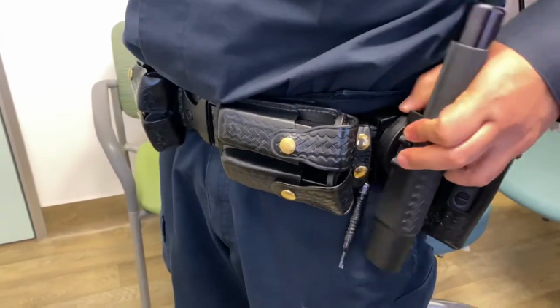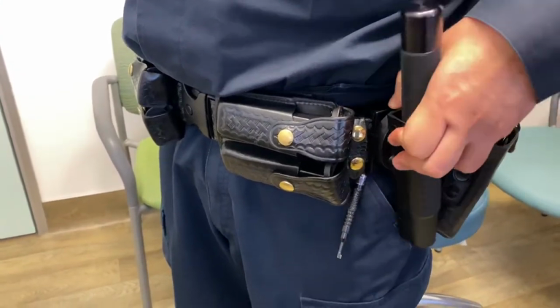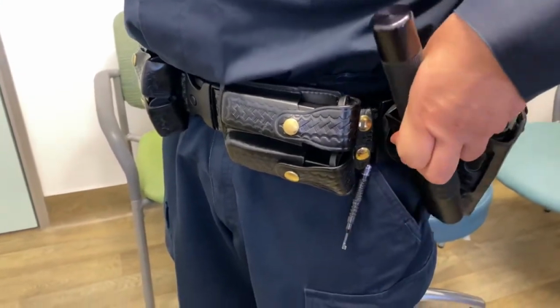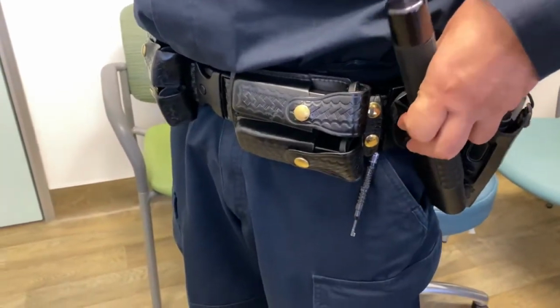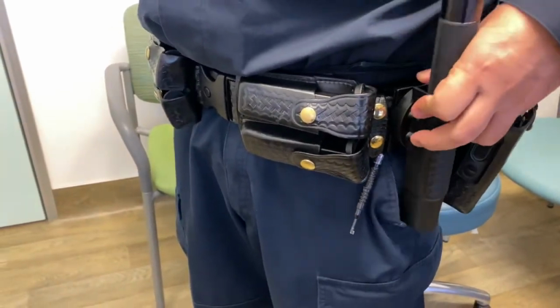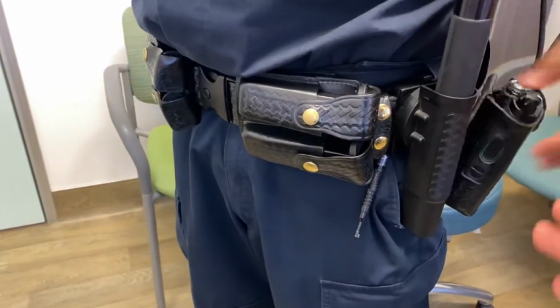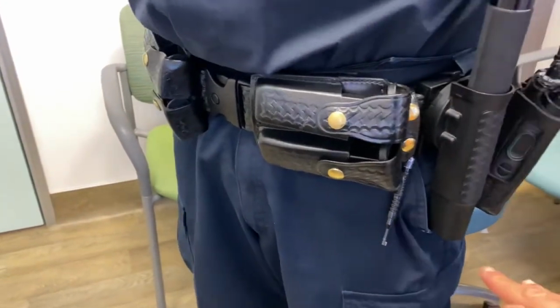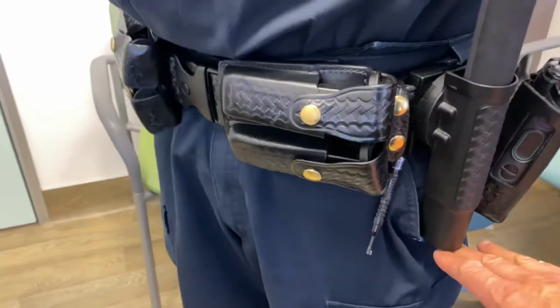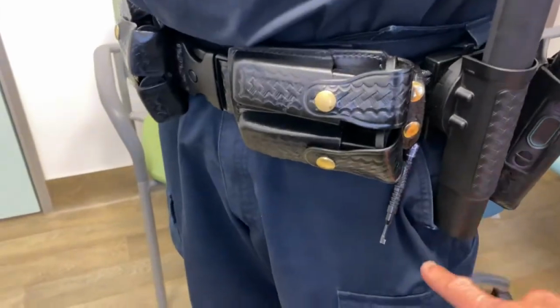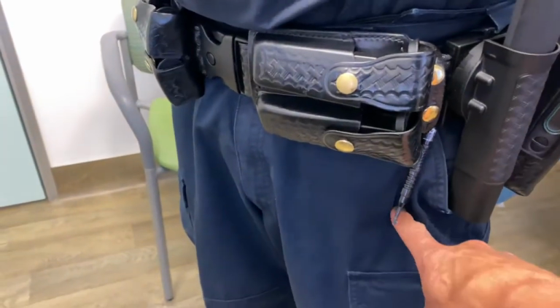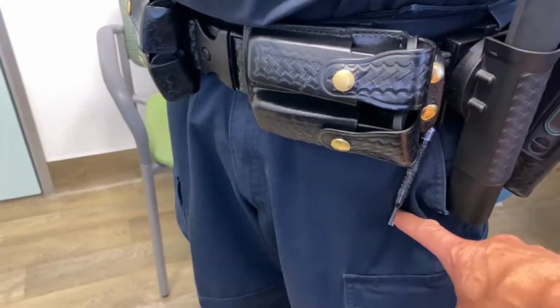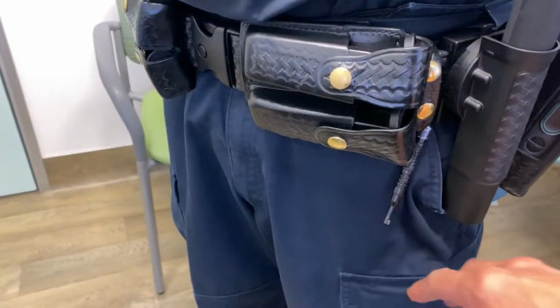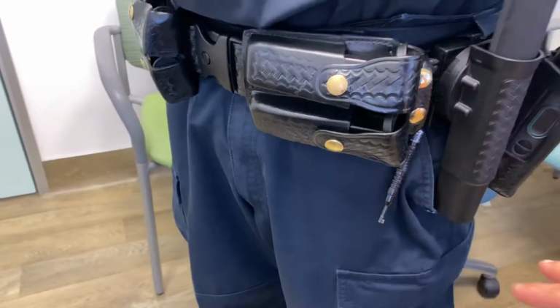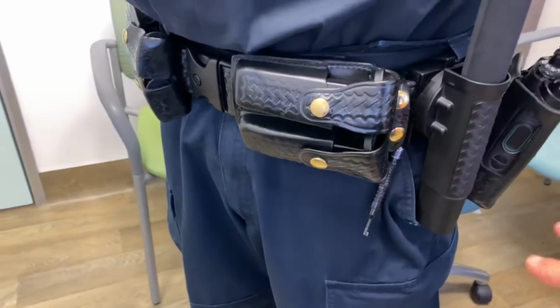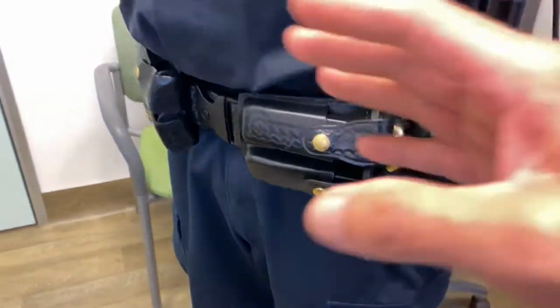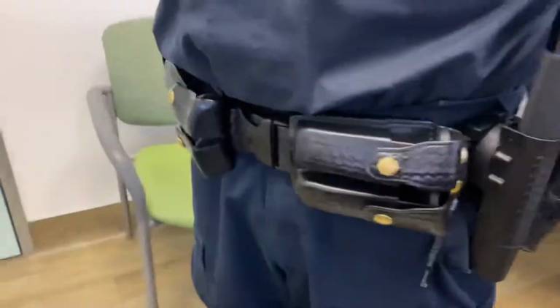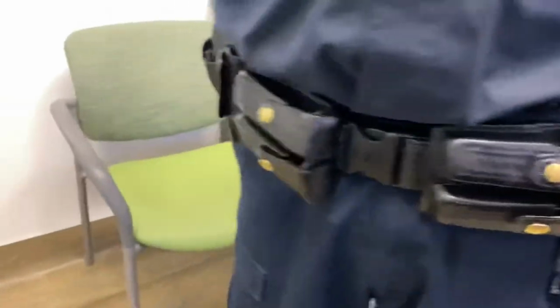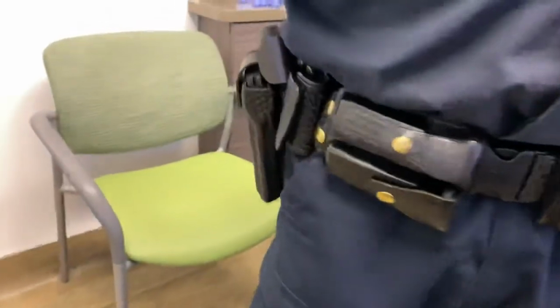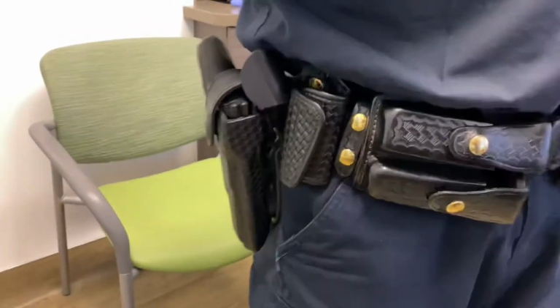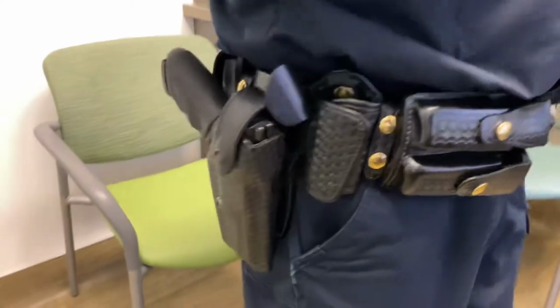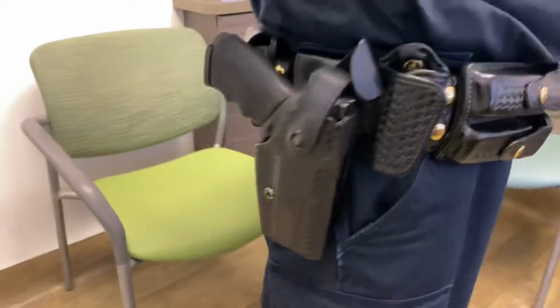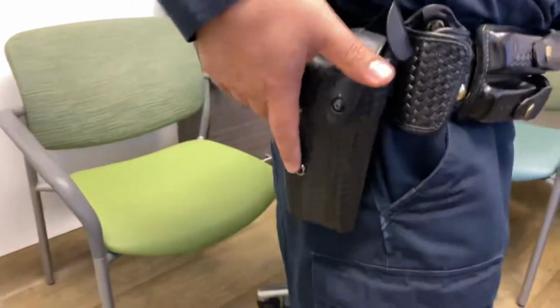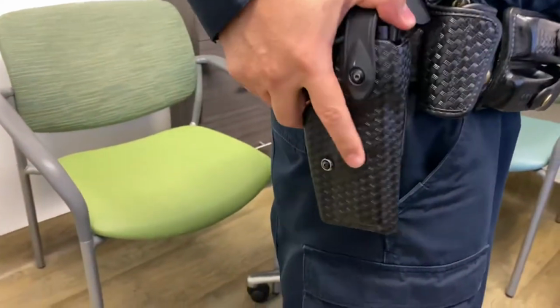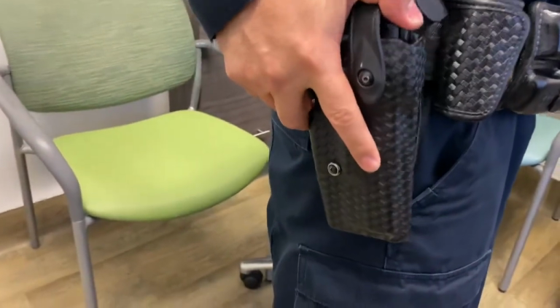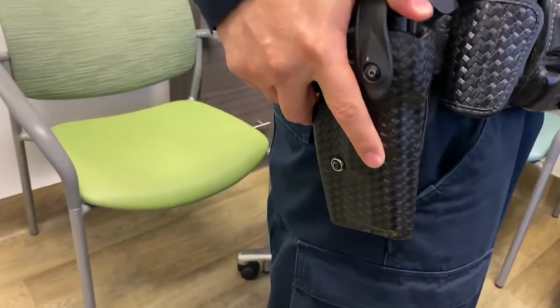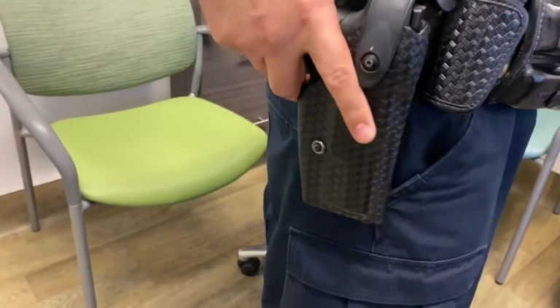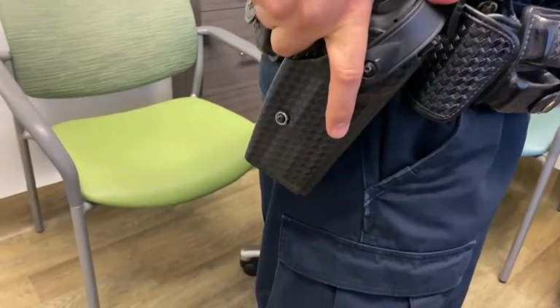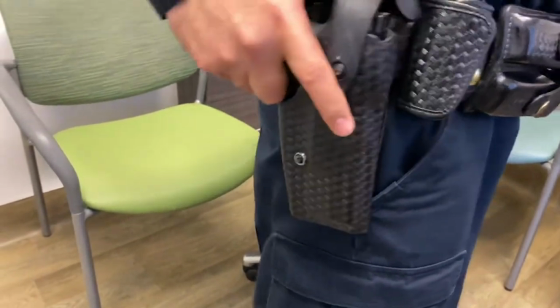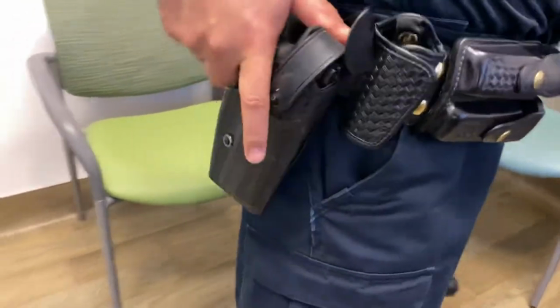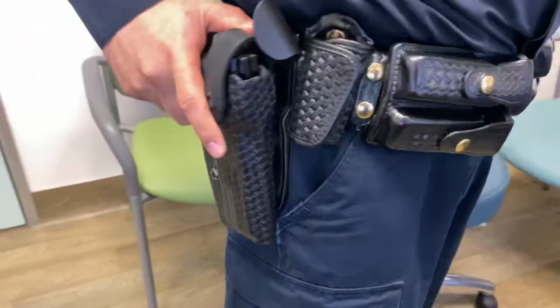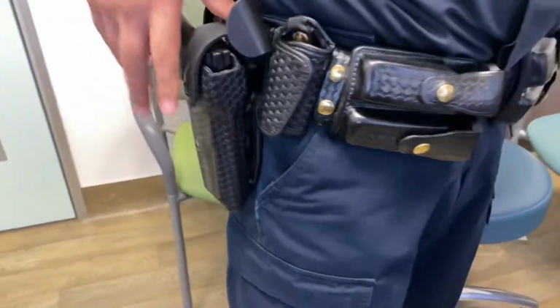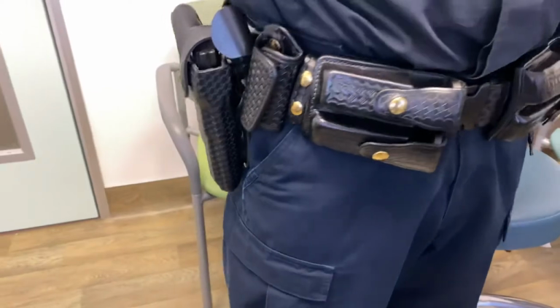Why do they swivel? Because when they sit down in the car, if it doesn't swivel, this would dig into their leg, making it very hard. The holster also does the same thing and swivels as well, which gives them a little opportunity to be more comfortable.